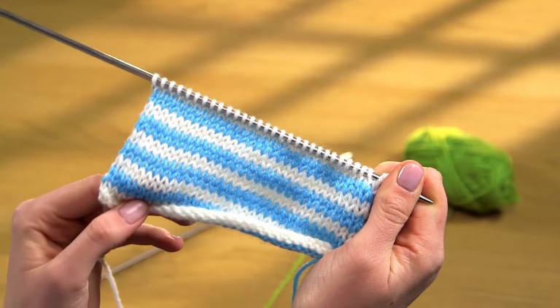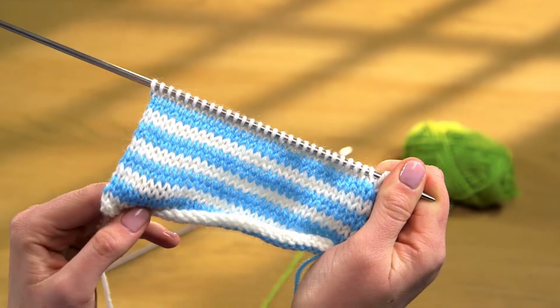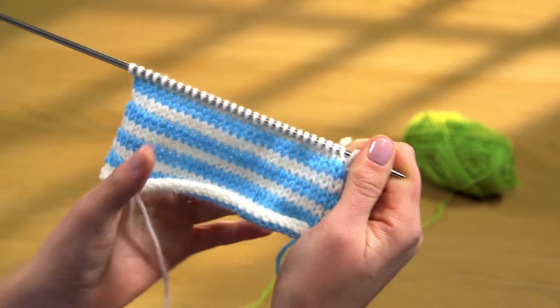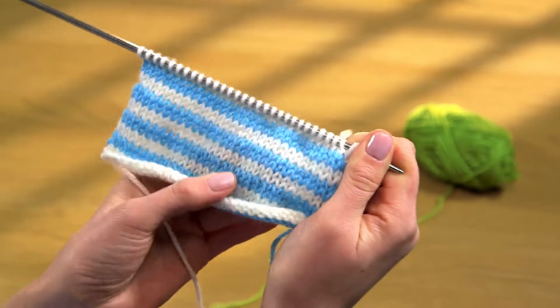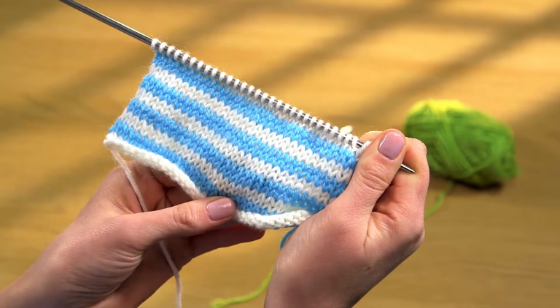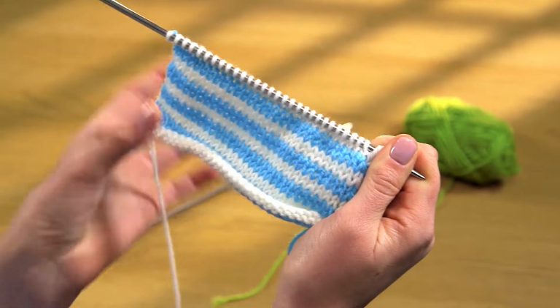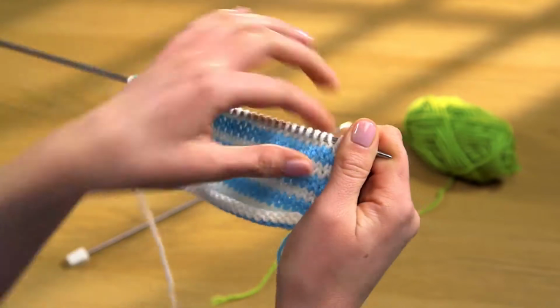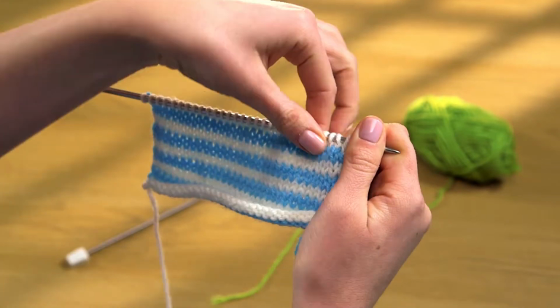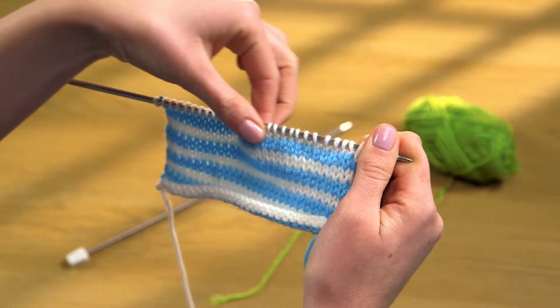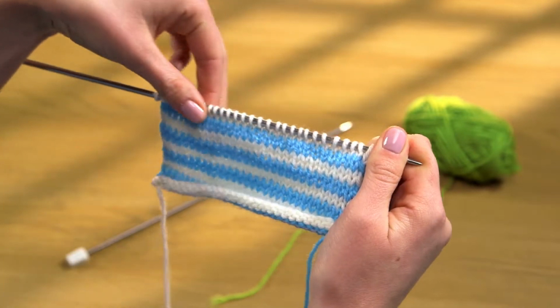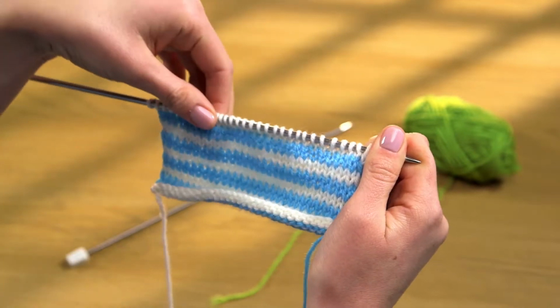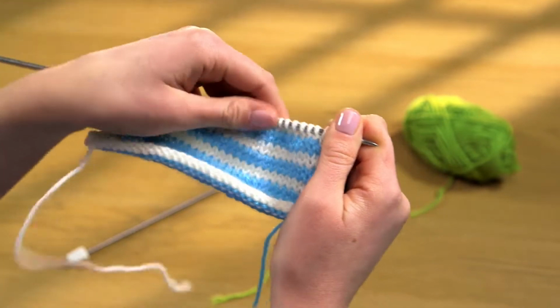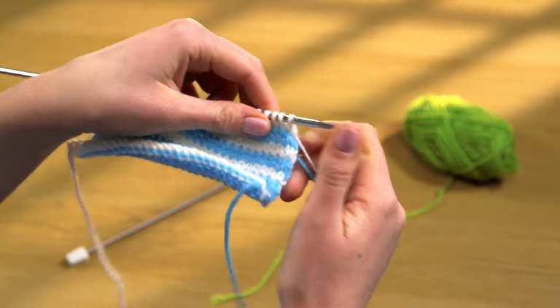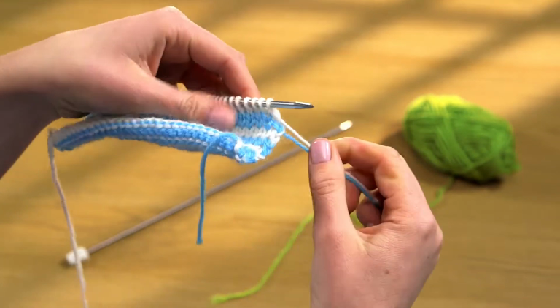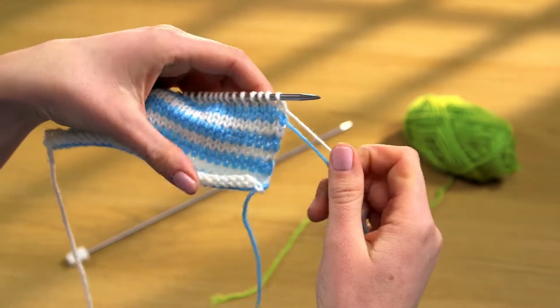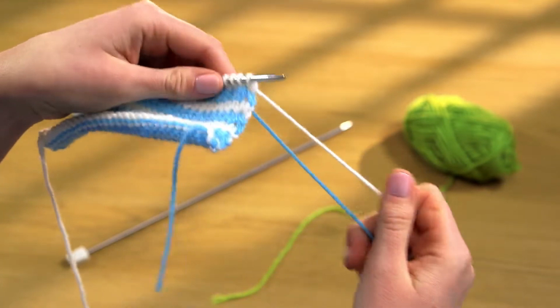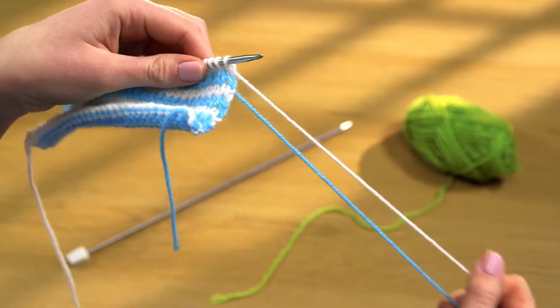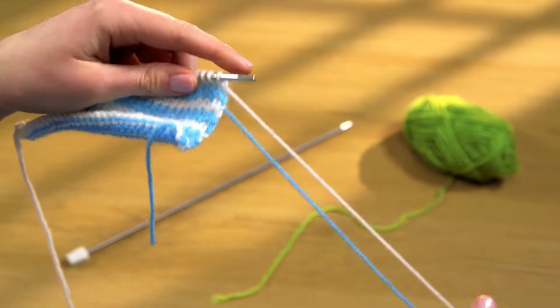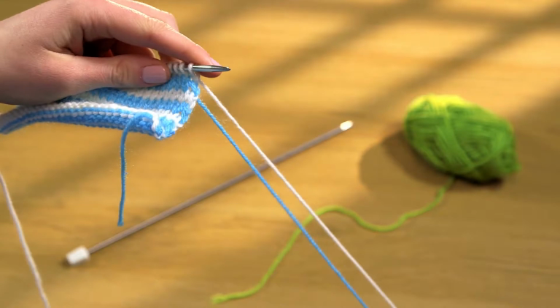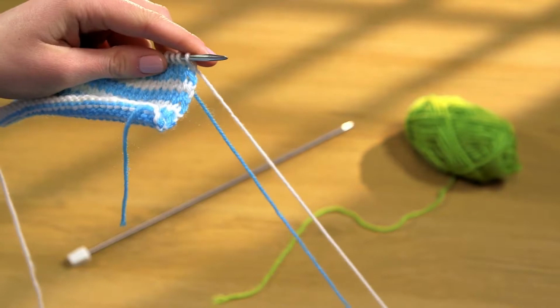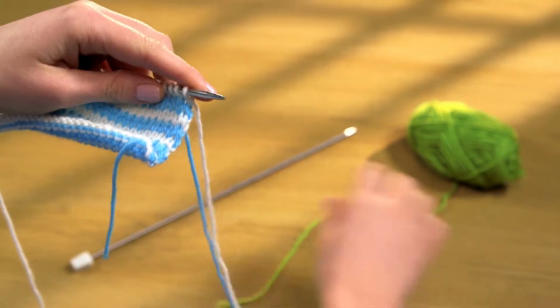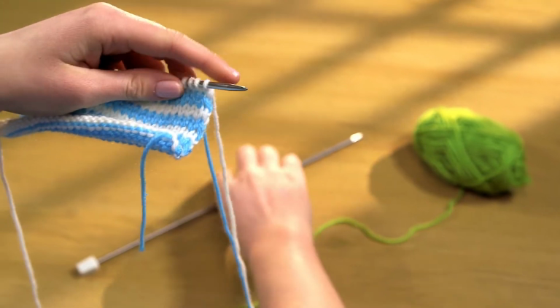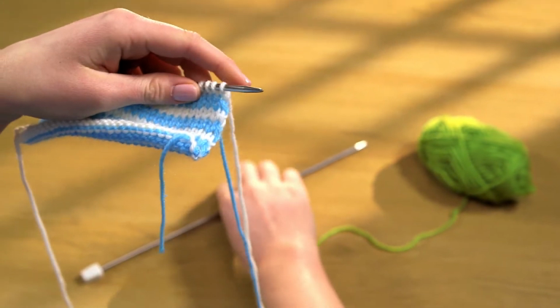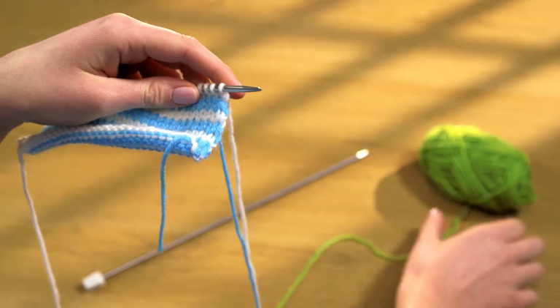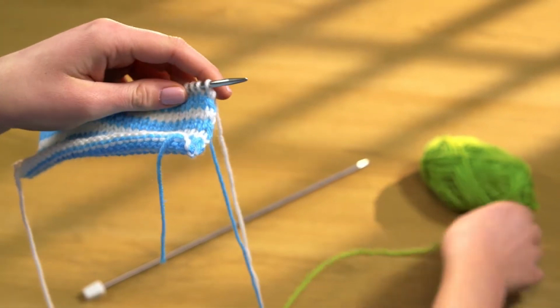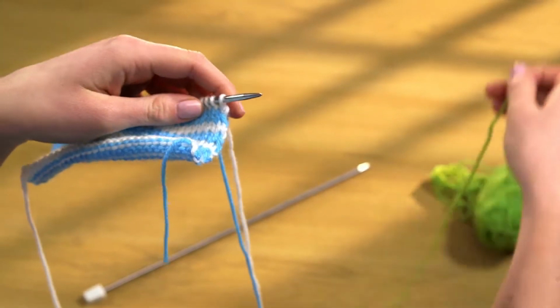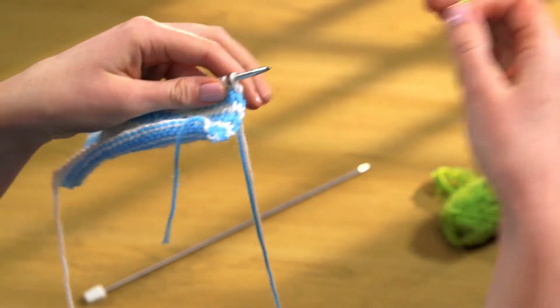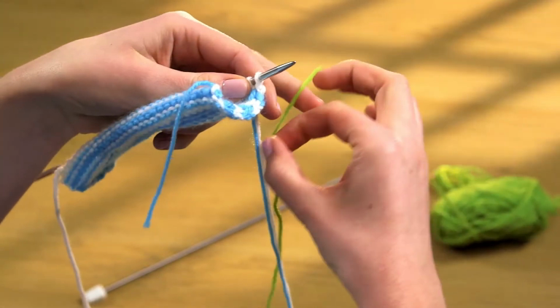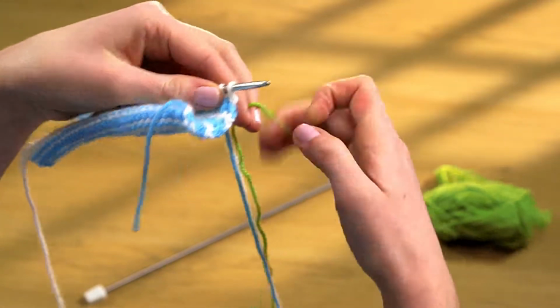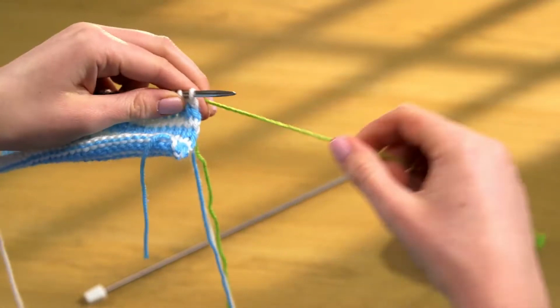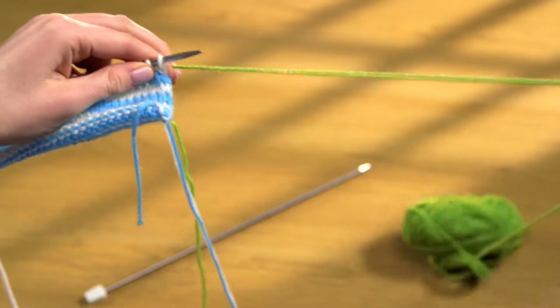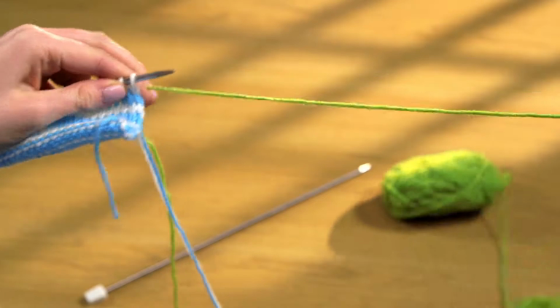For stocking stitch stripes you should always start a new colour yarn at the beginning of a knit row. Knit four or five stitches leaving a long tail of about 30cm which can be darned in later.